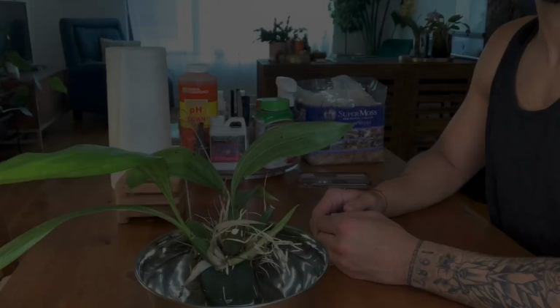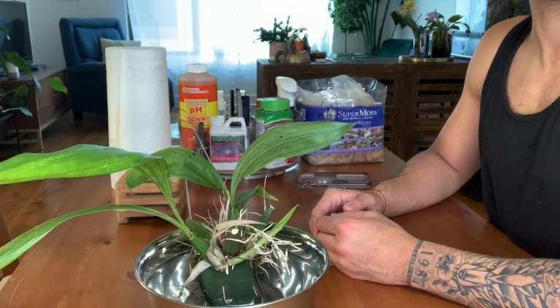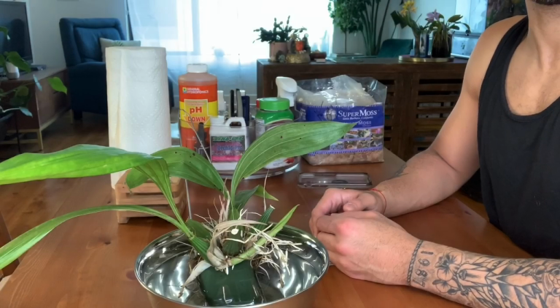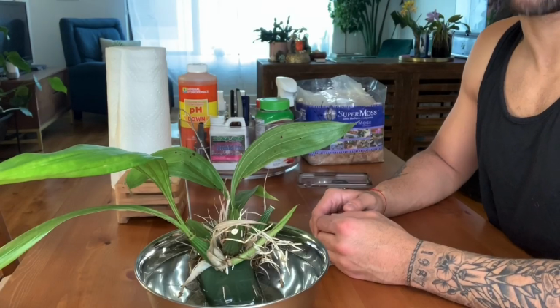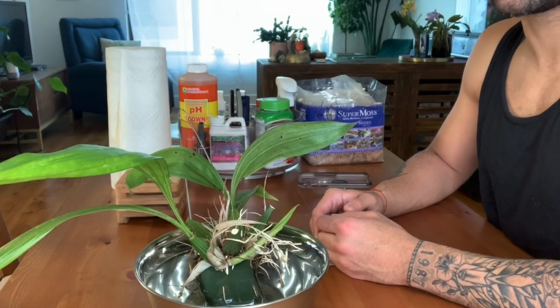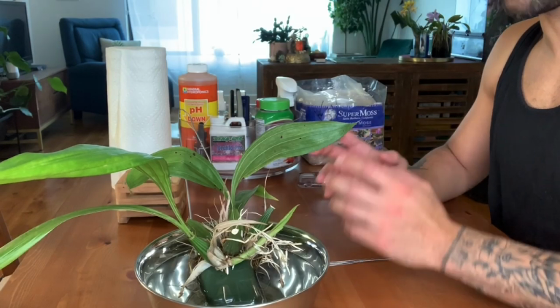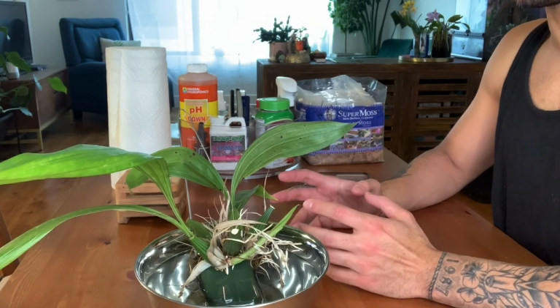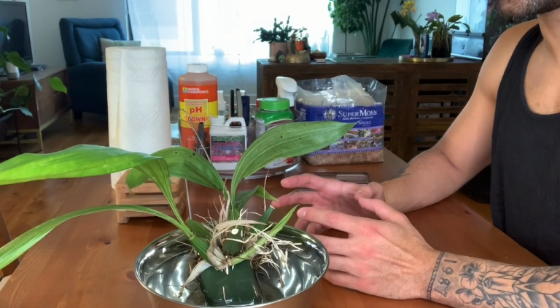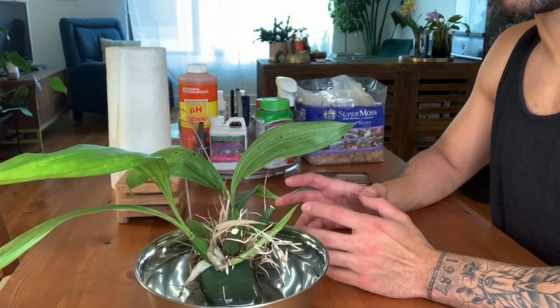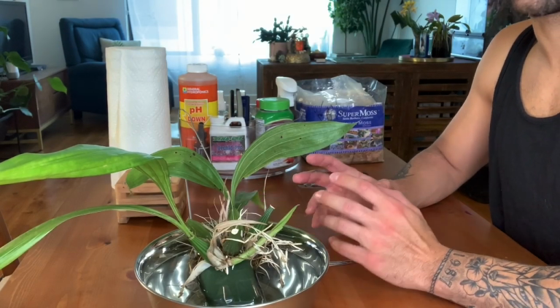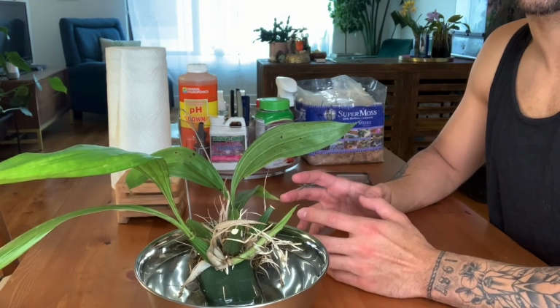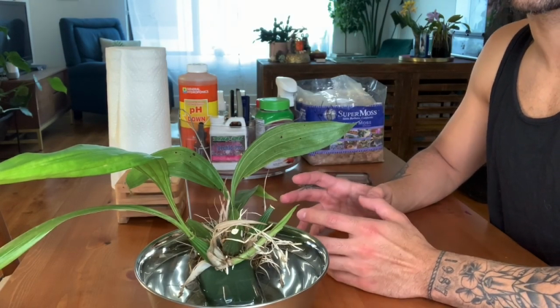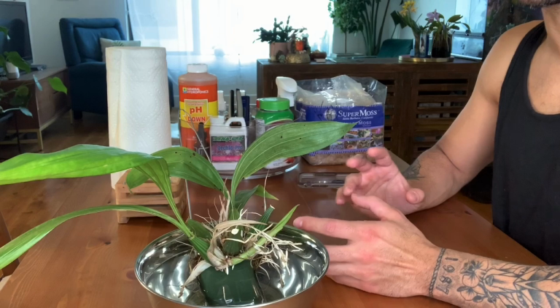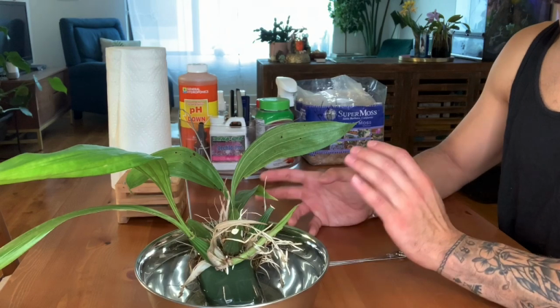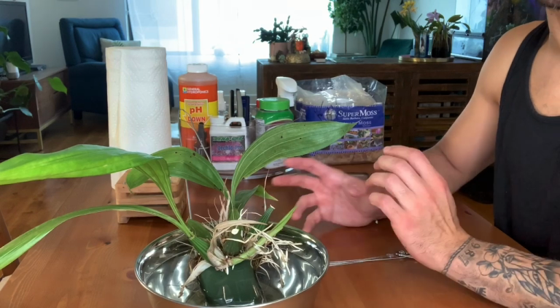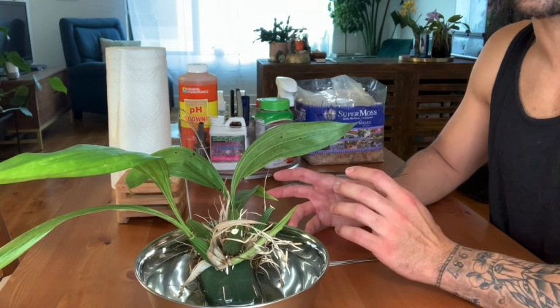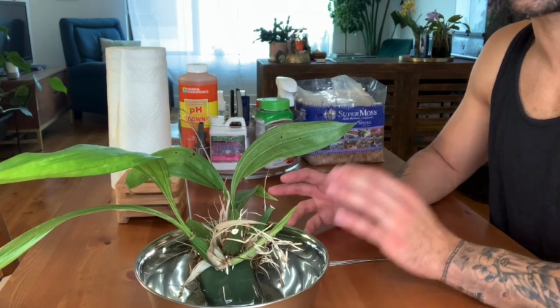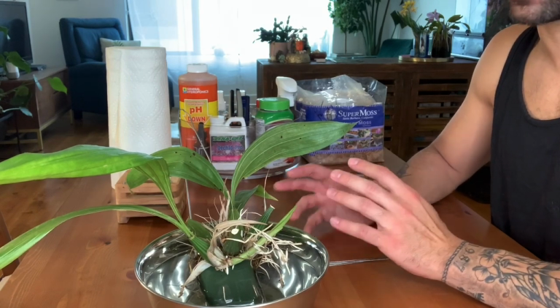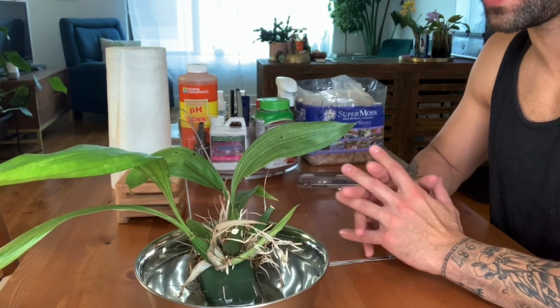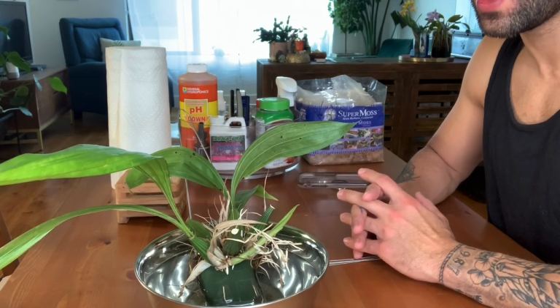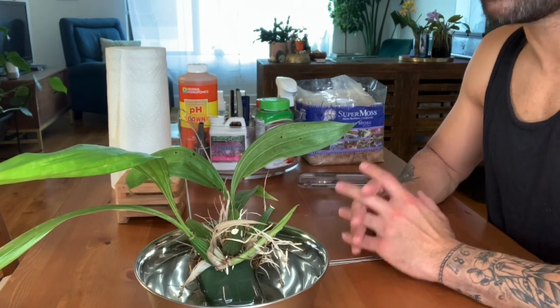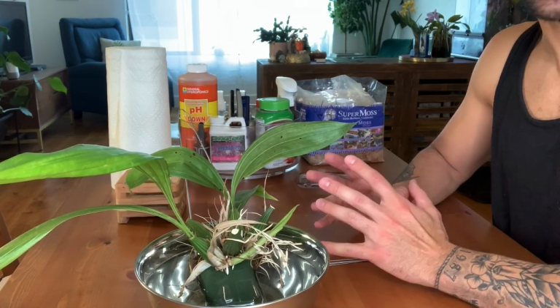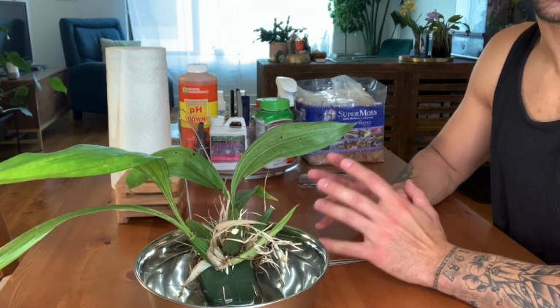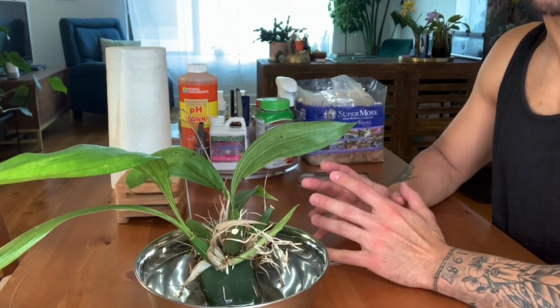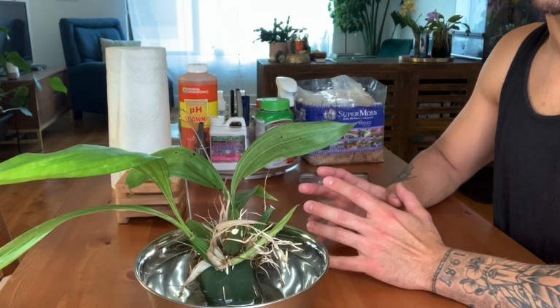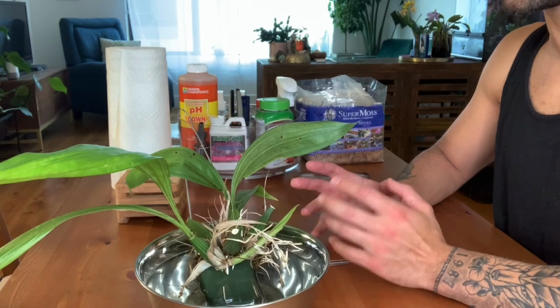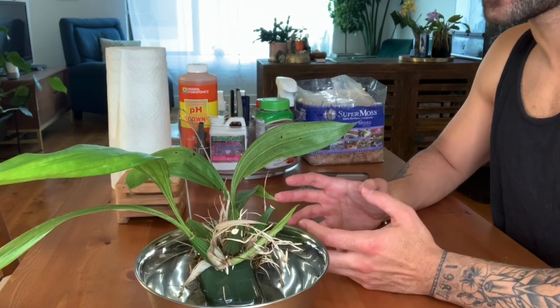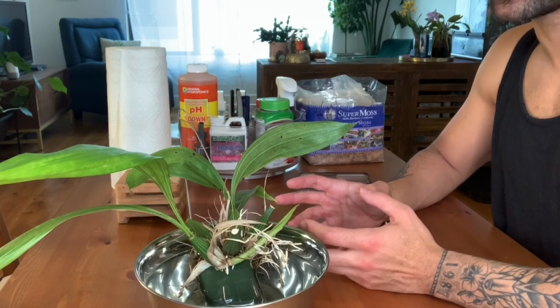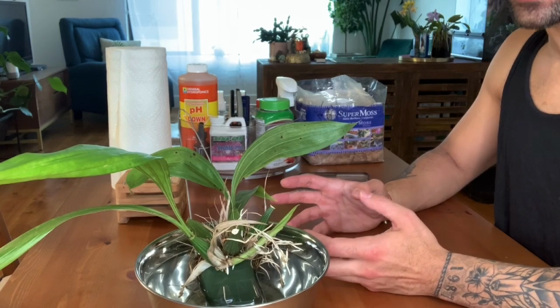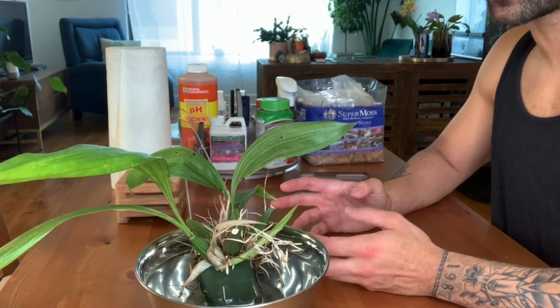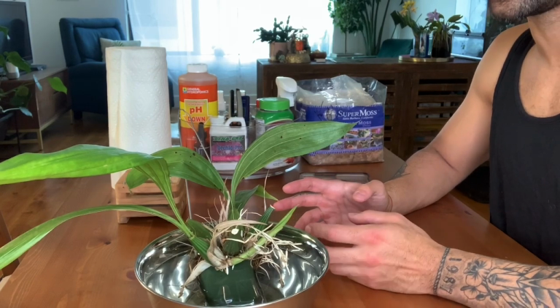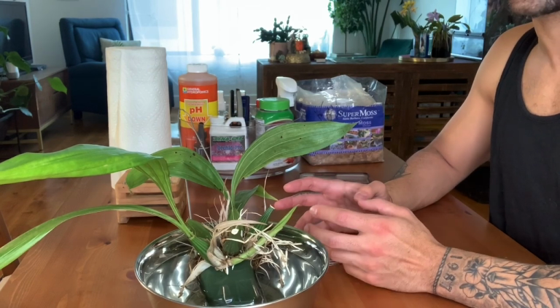Hi everyone, it's Michael. You'll have to forgive my voice — I'm a little bit under the weather today, so if it cuts in and out throughout the video please just bear with me. Today I'm going to be doing a repot video, which is so exciting because I don't think I've done one of these in years.